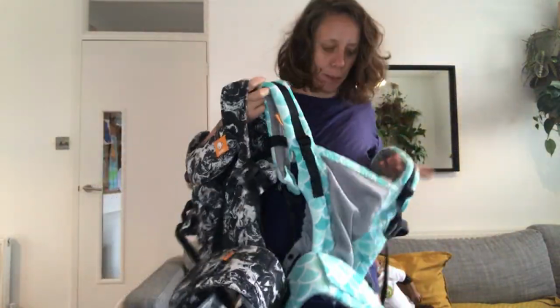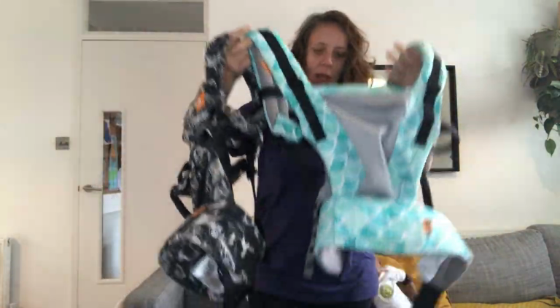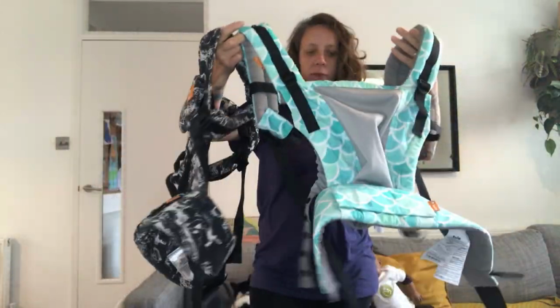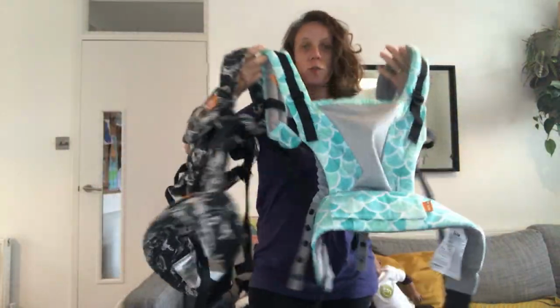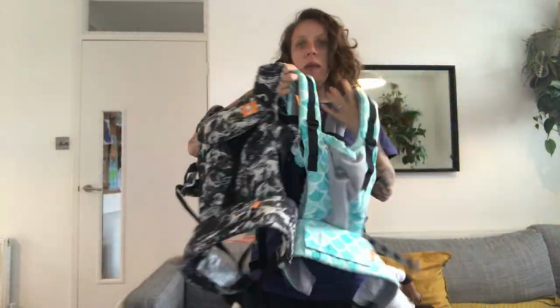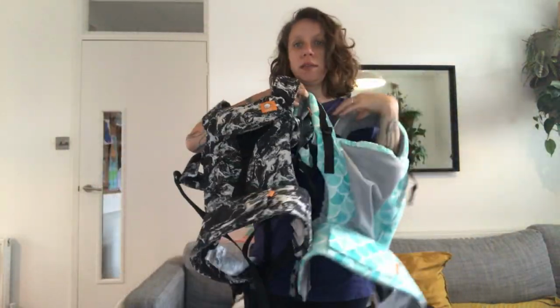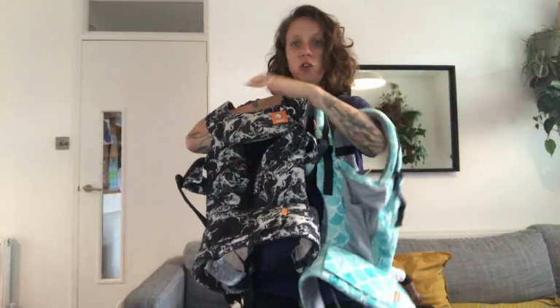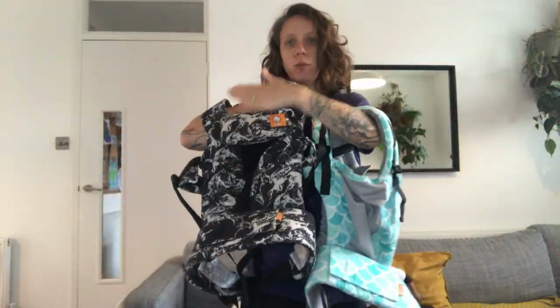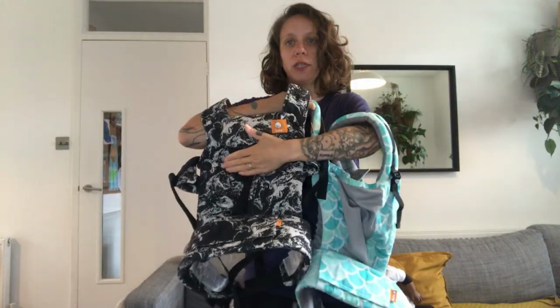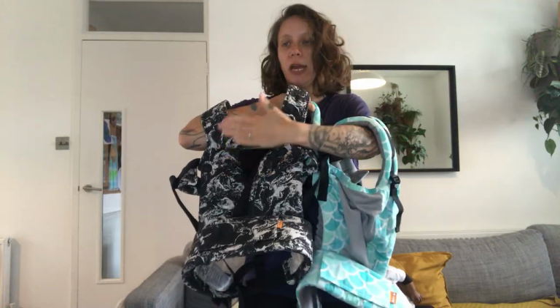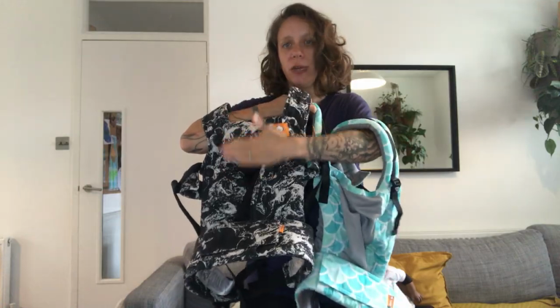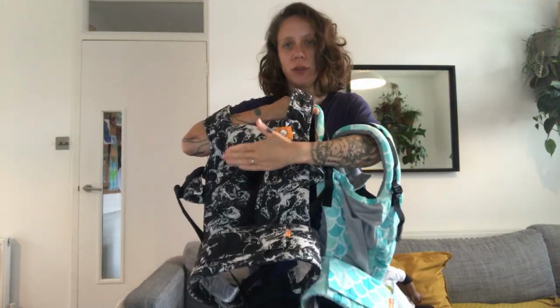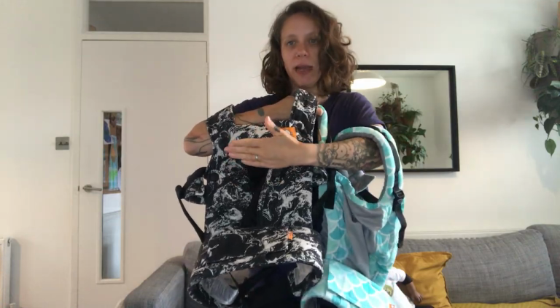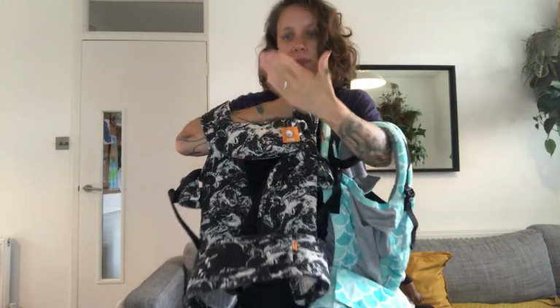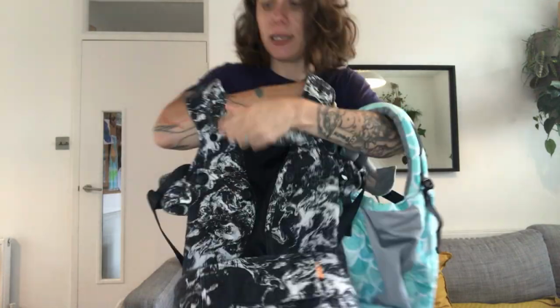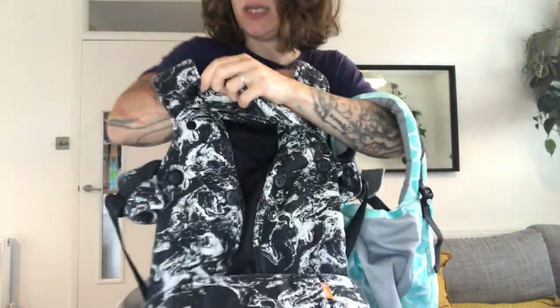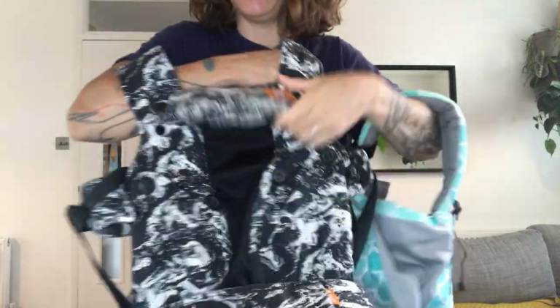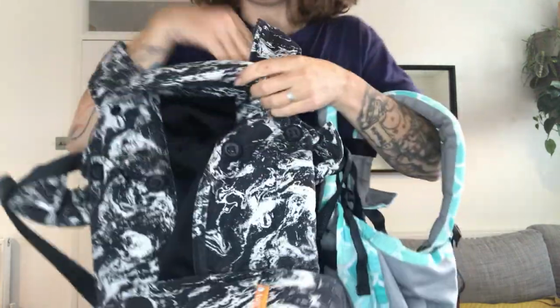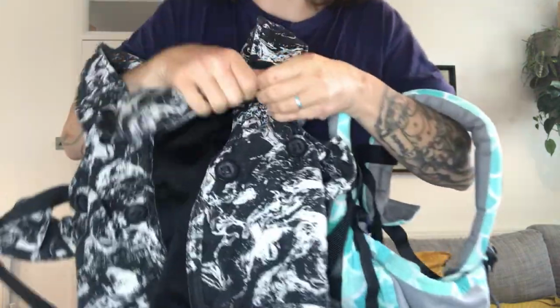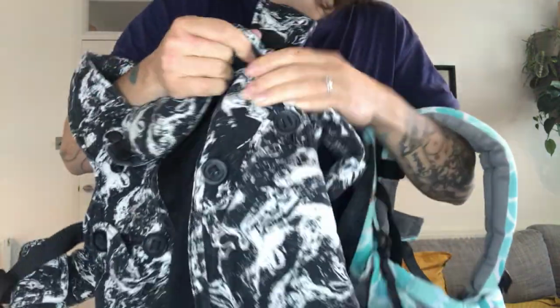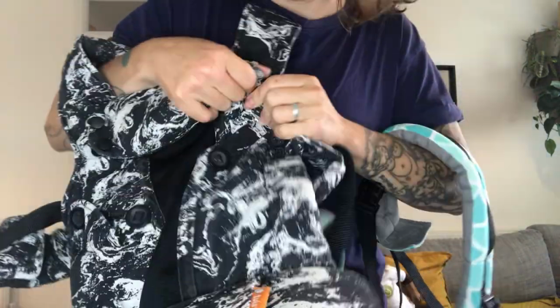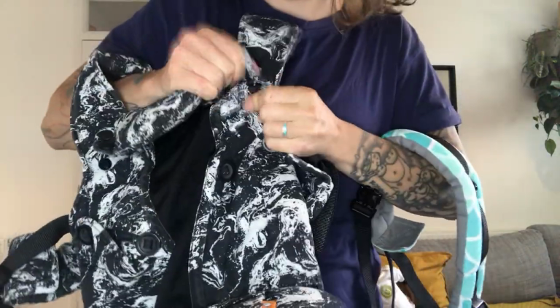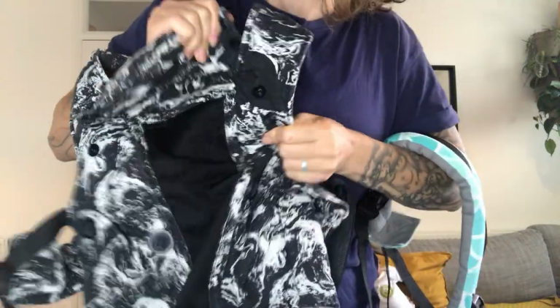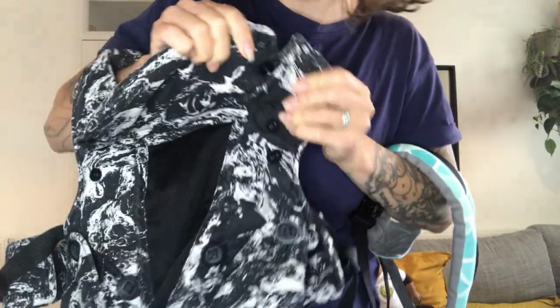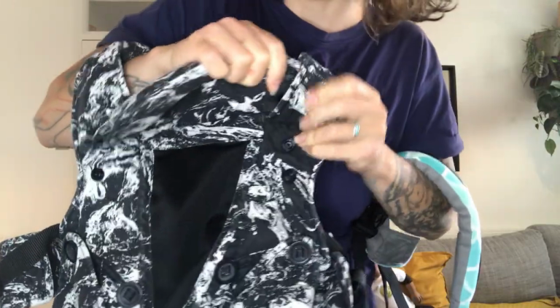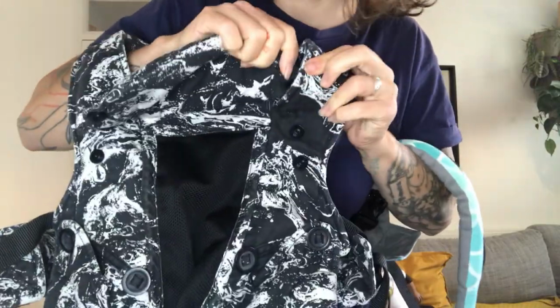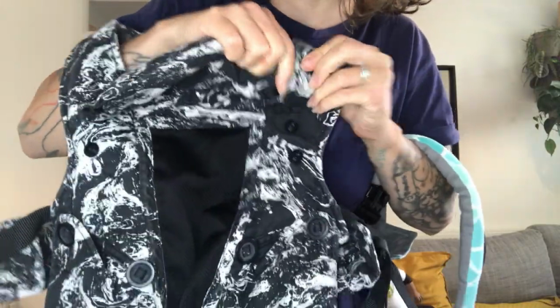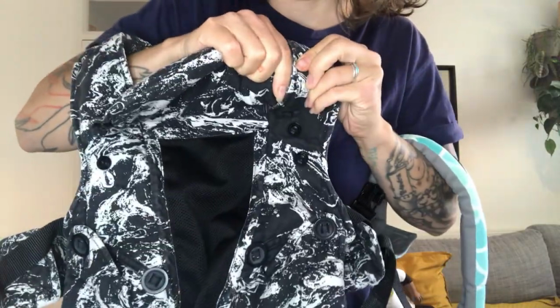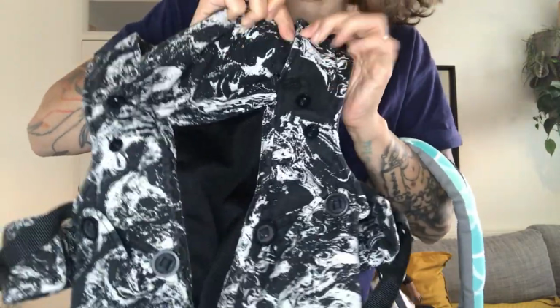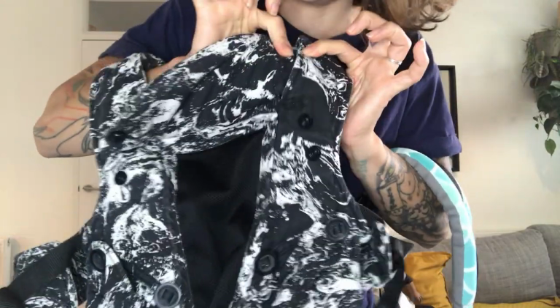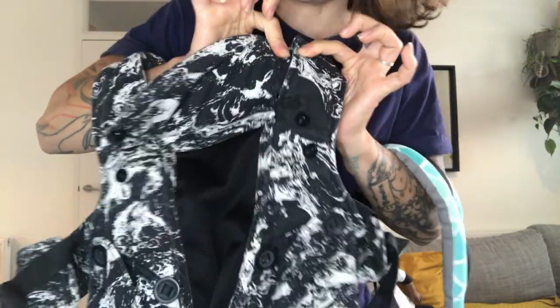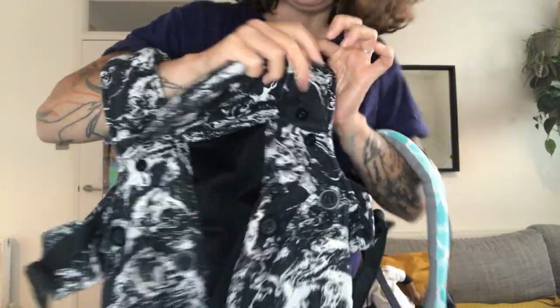For small babies with the Chilla Explore, just leave the headrest down. As they get bigger, you can unclip it and bring it up and clip it a little bit higher.